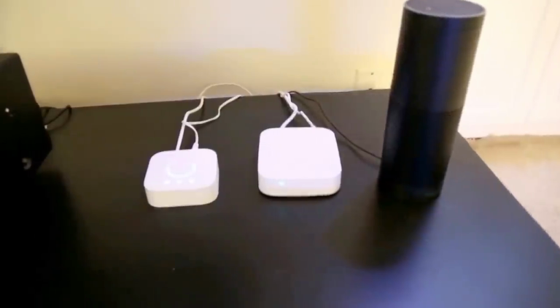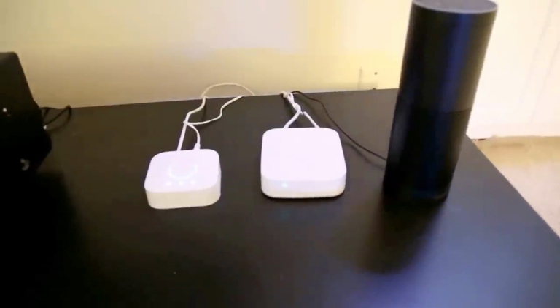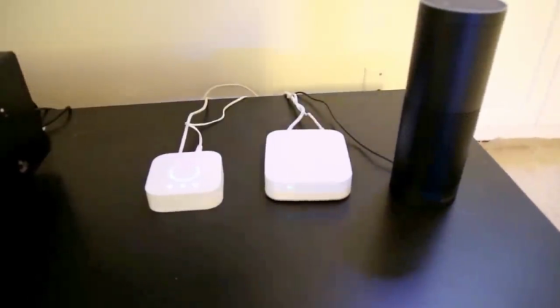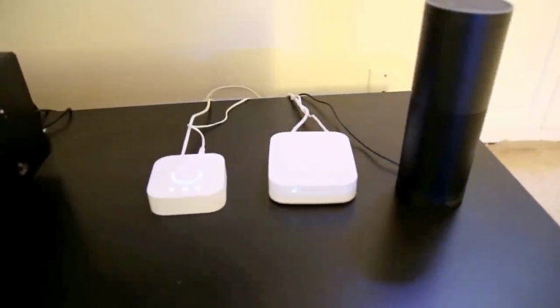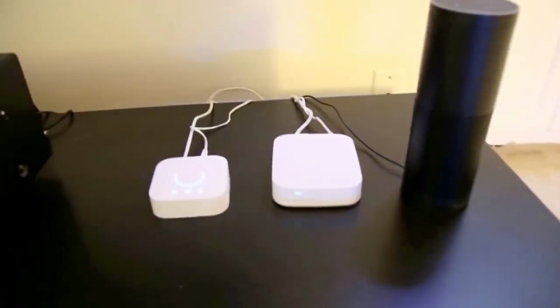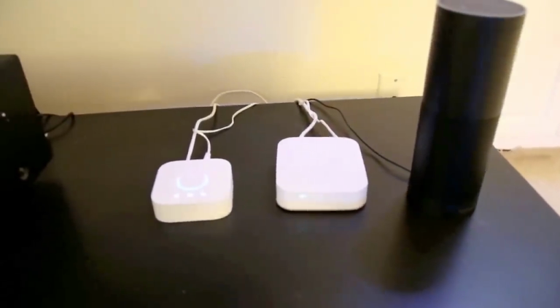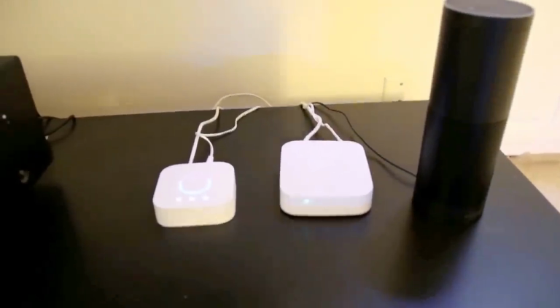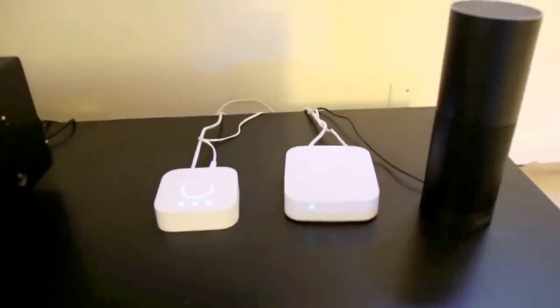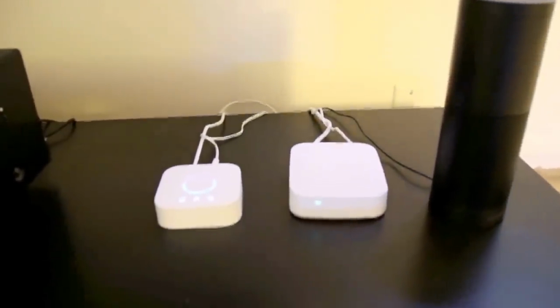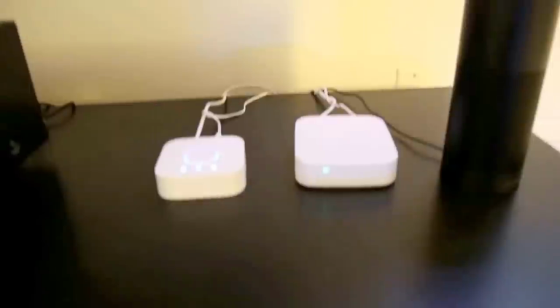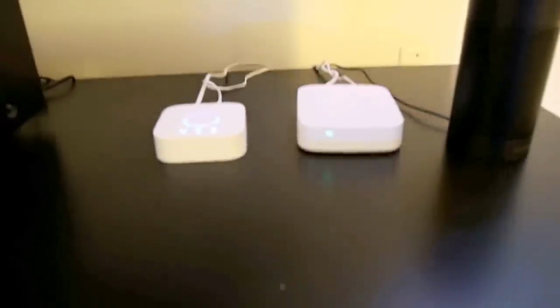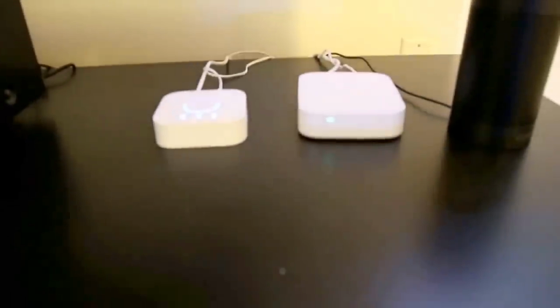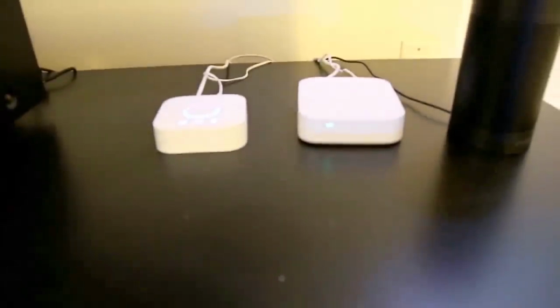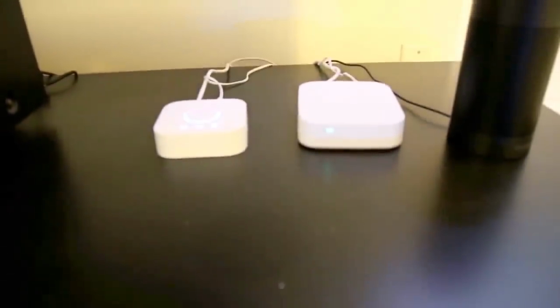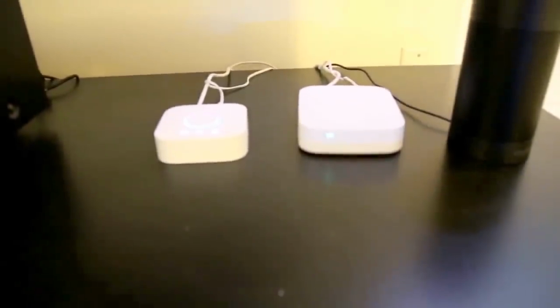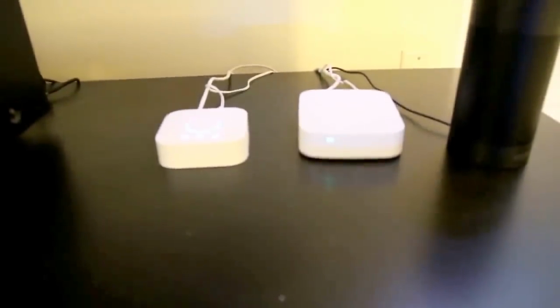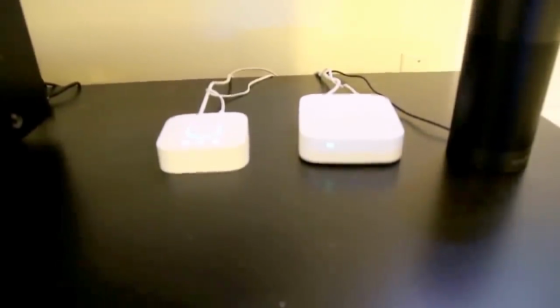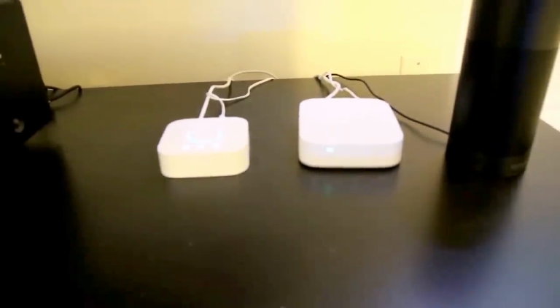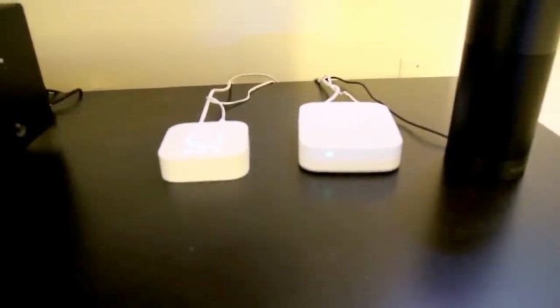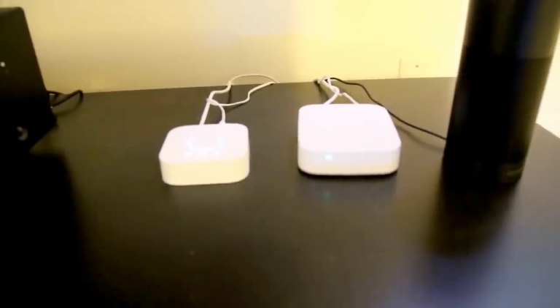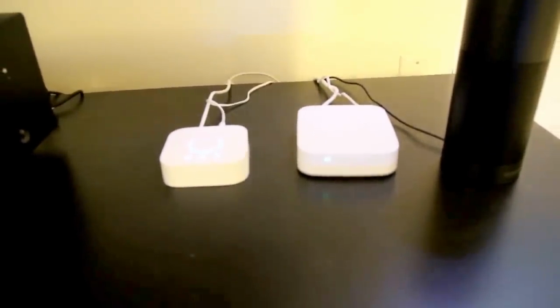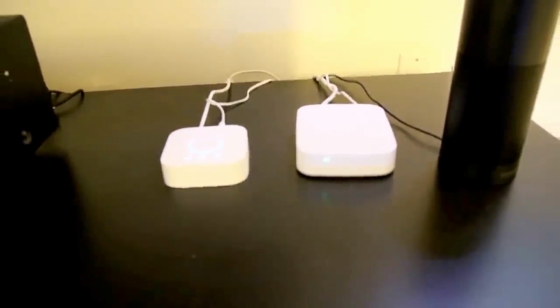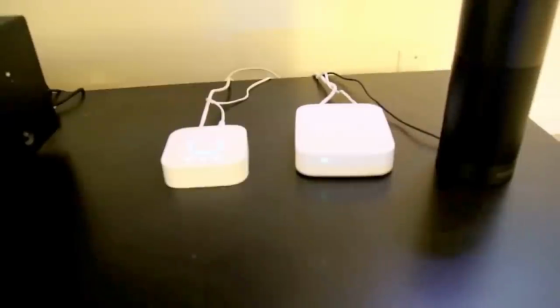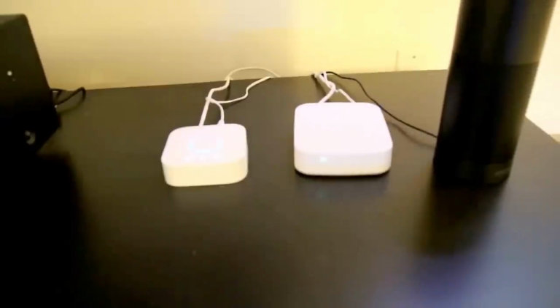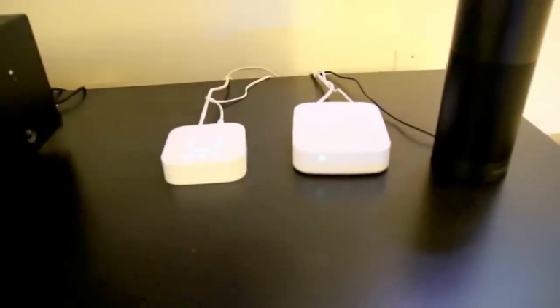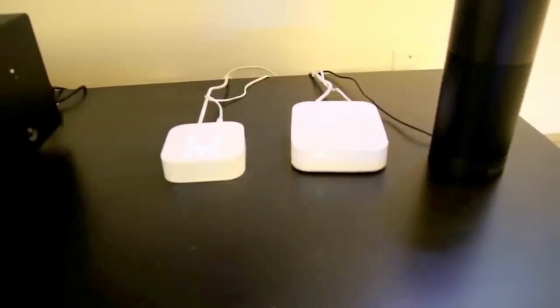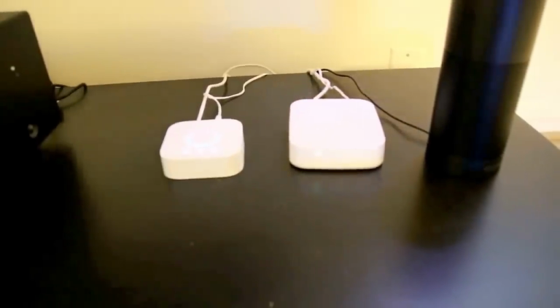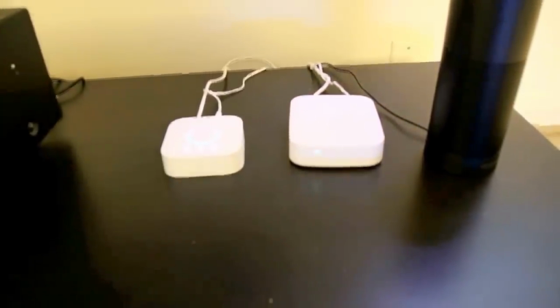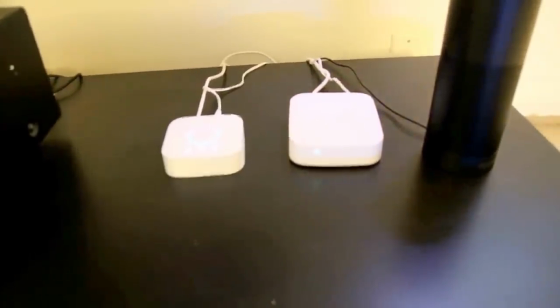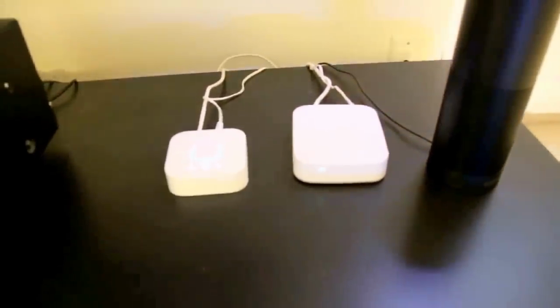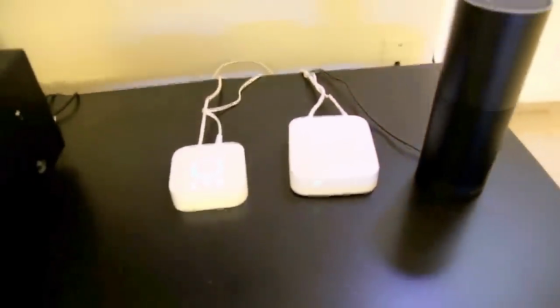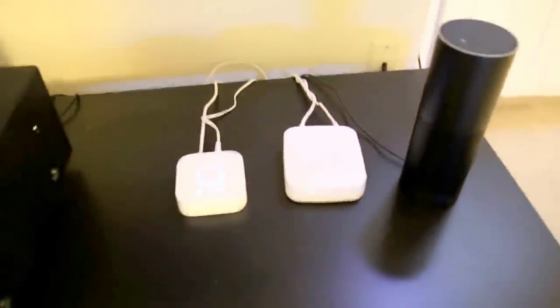So right here you can see the hubs that are involved for this. We have two hubs — one's the Philips Hue light bulb hub, and then the other one is the Samsung SmartThings hub. And those control pretty much everything.